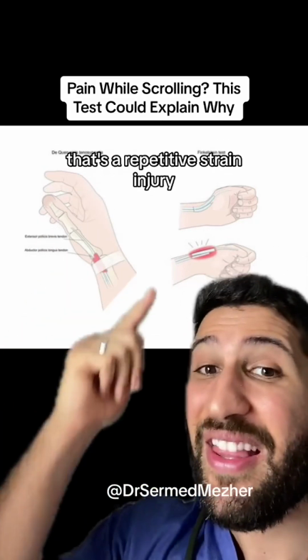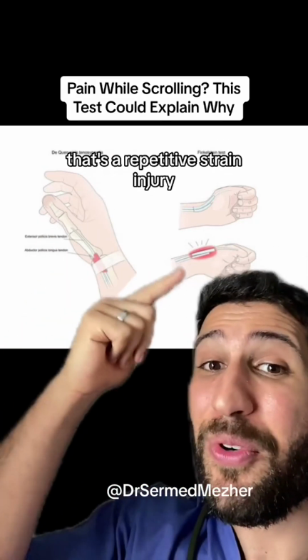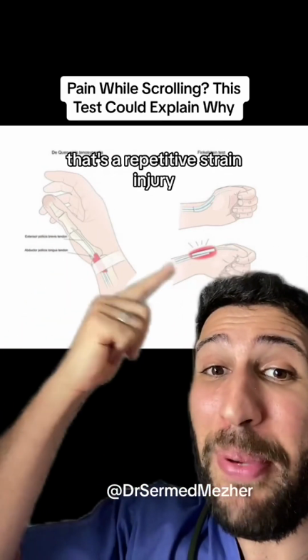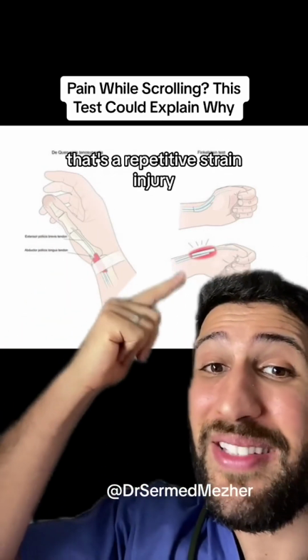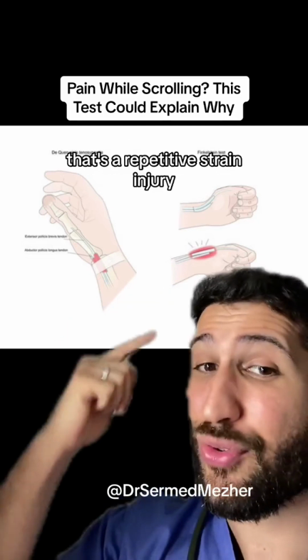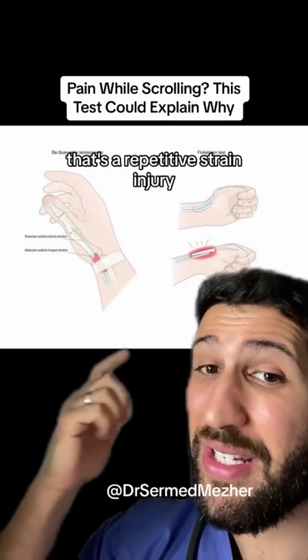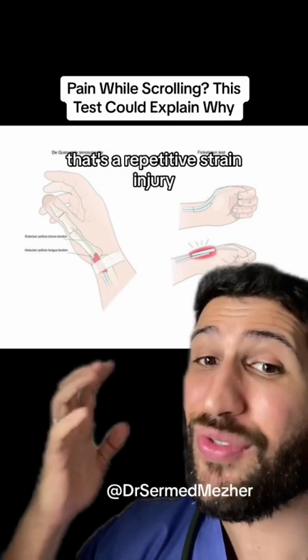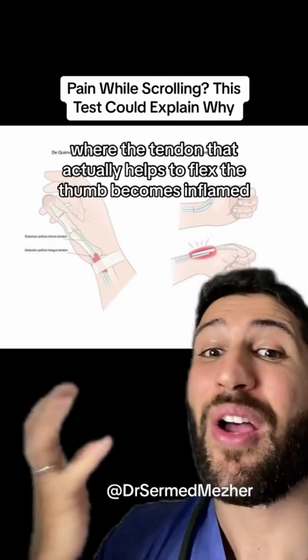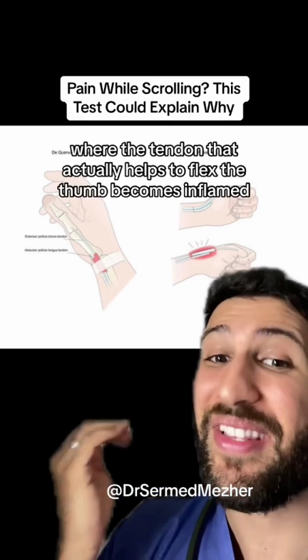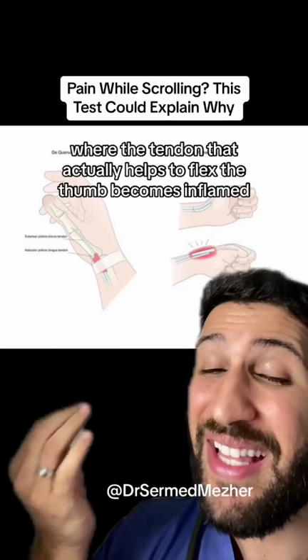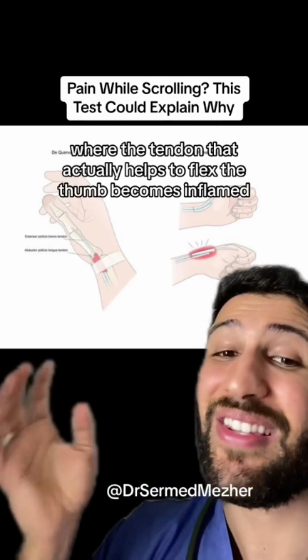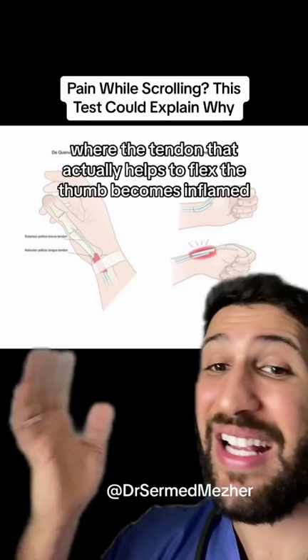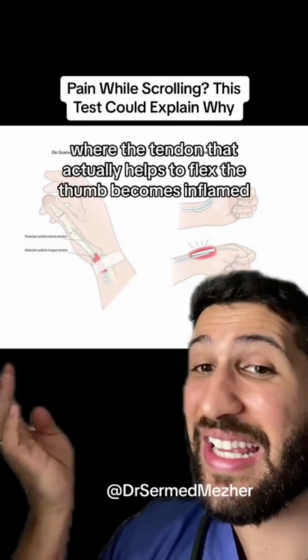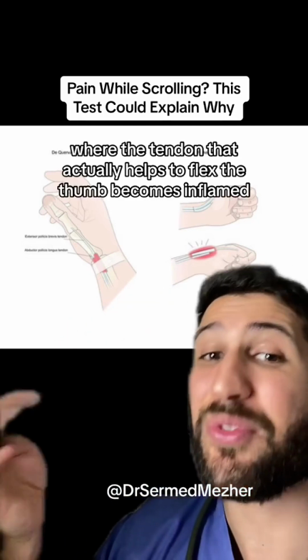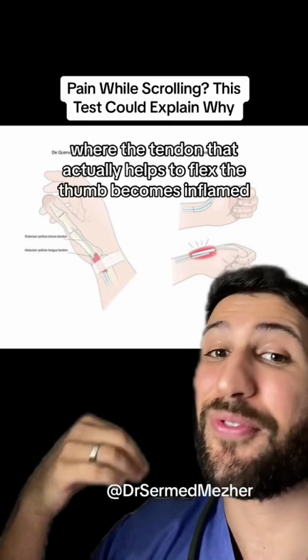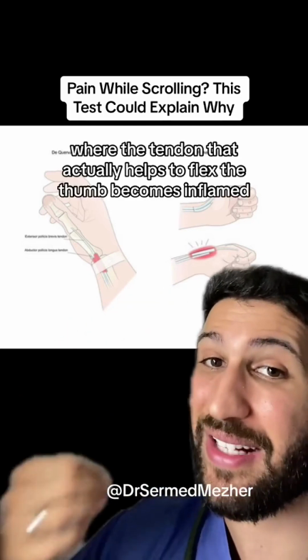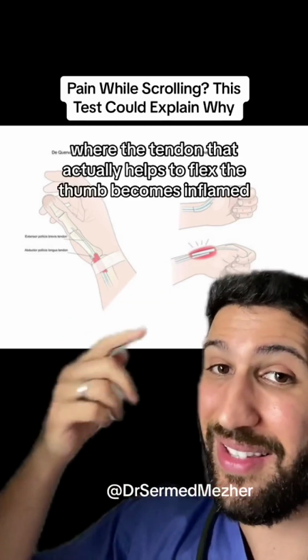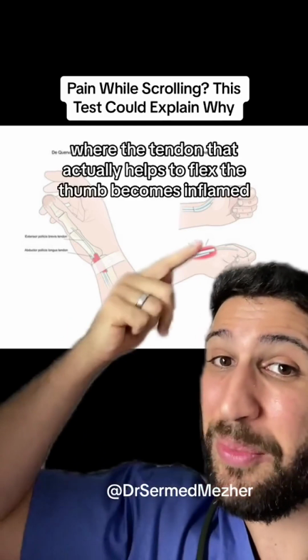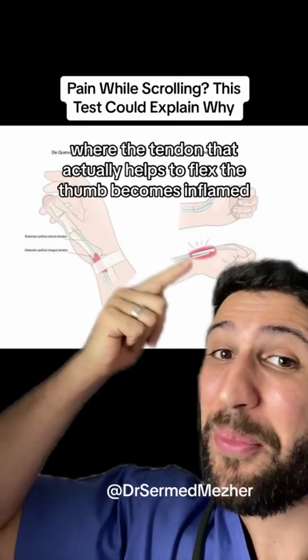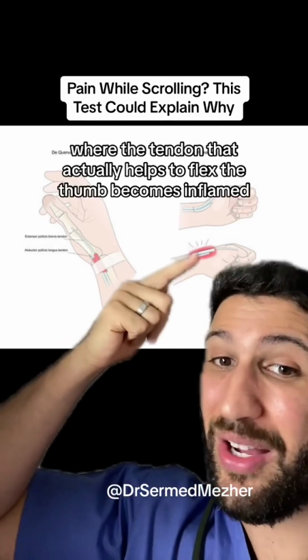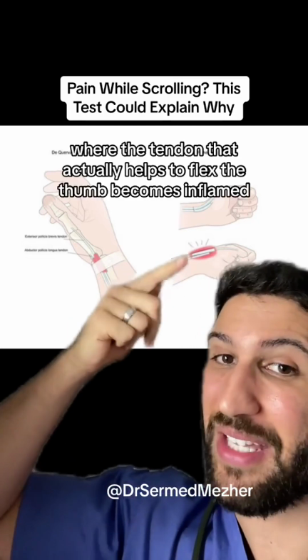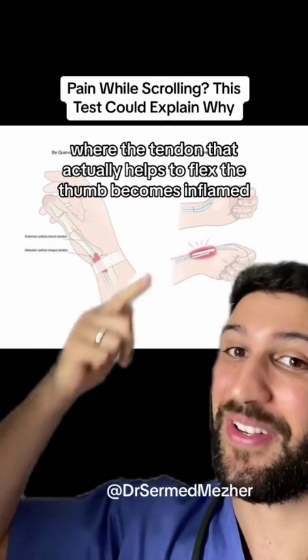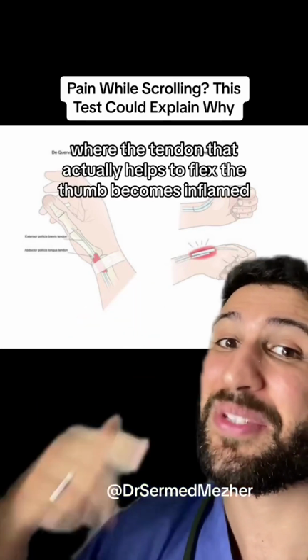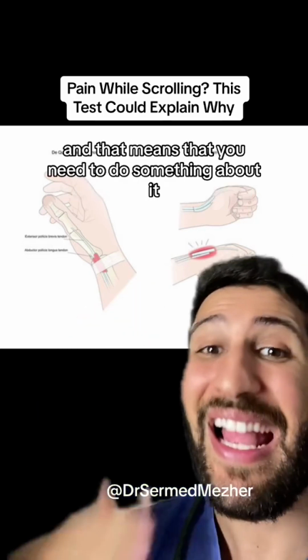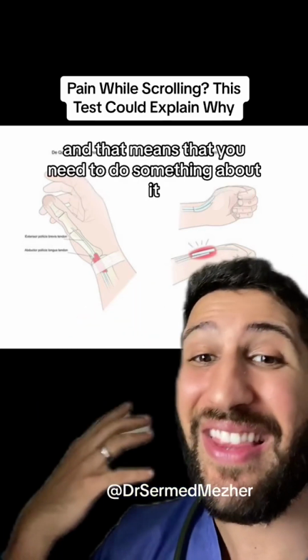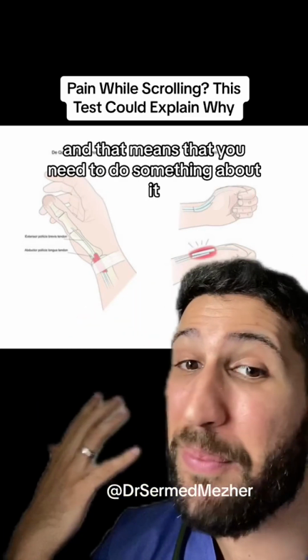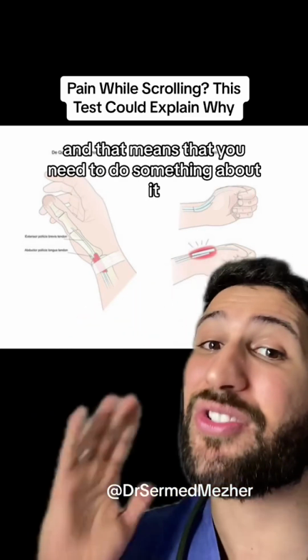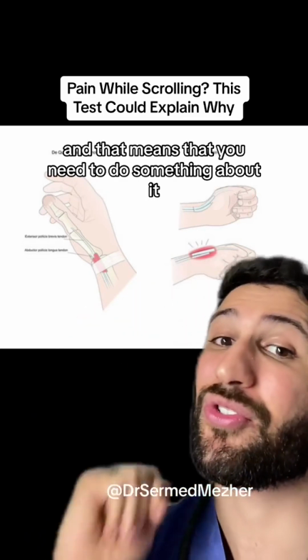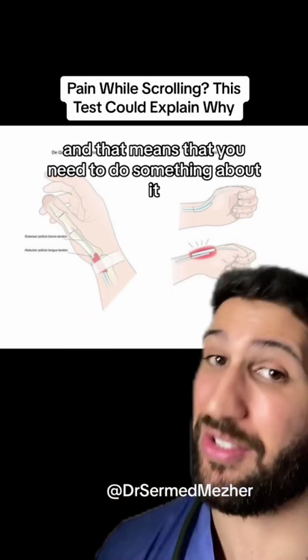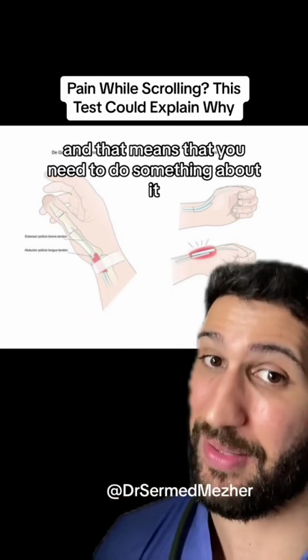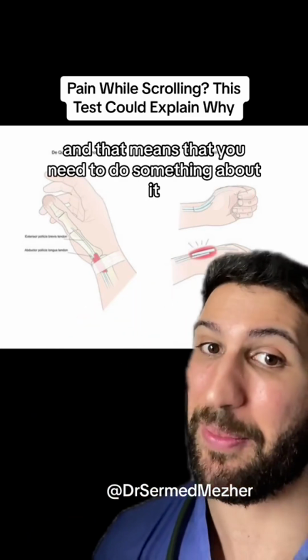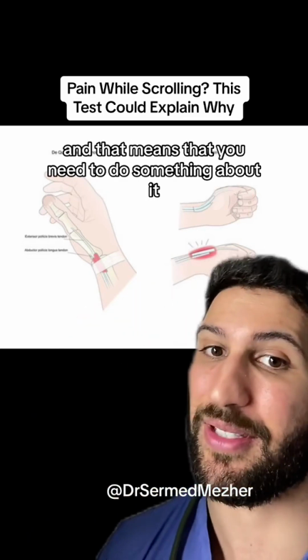That's a repetitive strain injury where the tendon that actually helps to flex the thumb becomes inflamed, and that means that you need to do something about it.